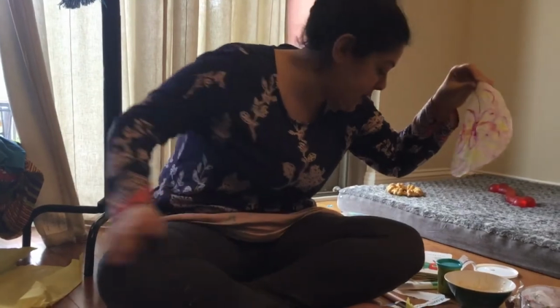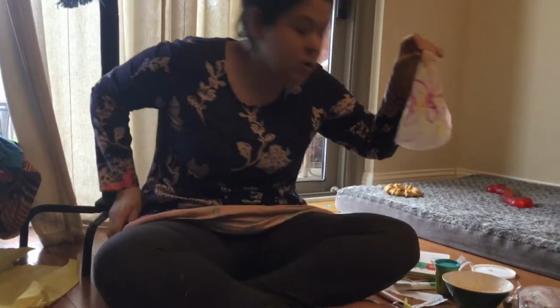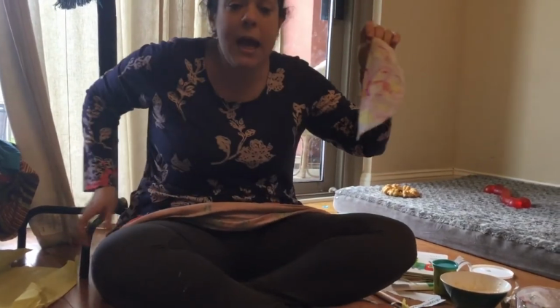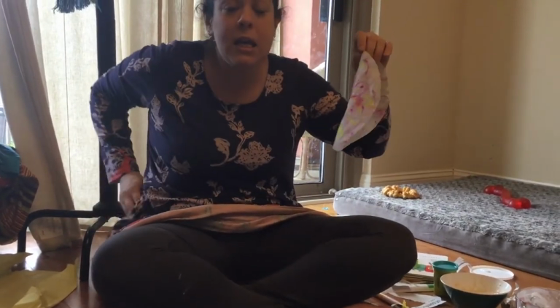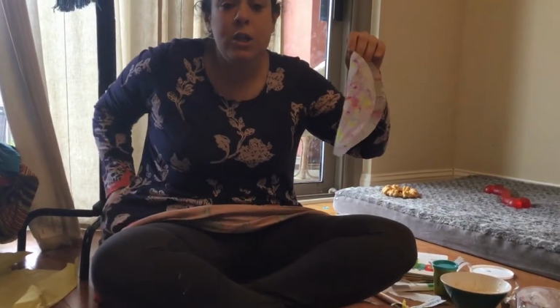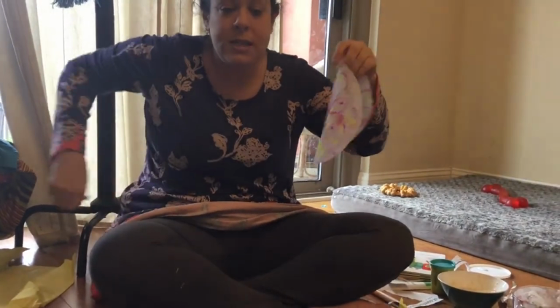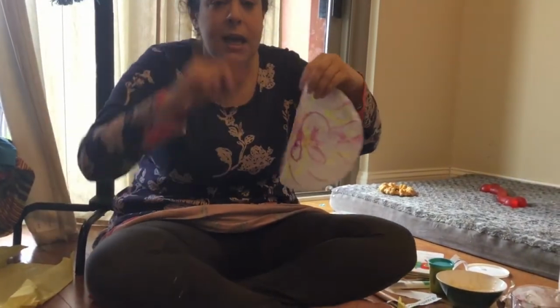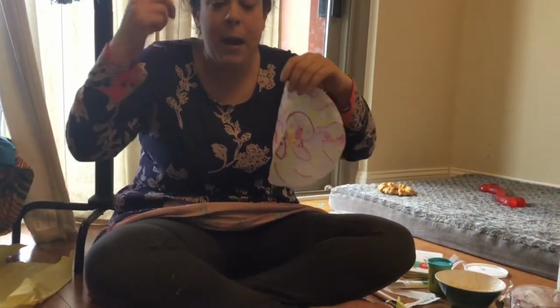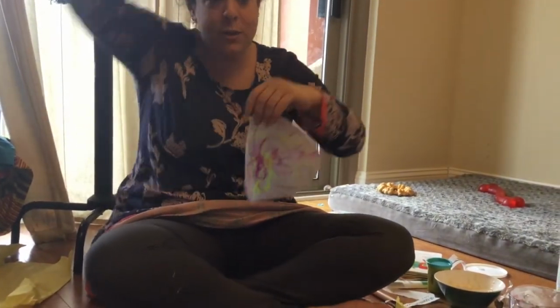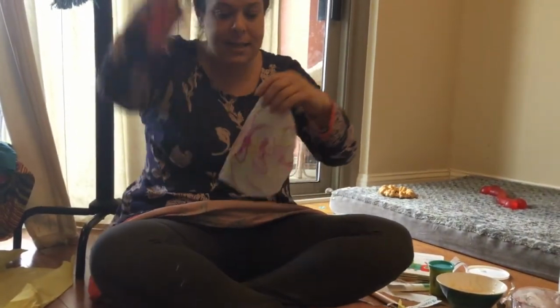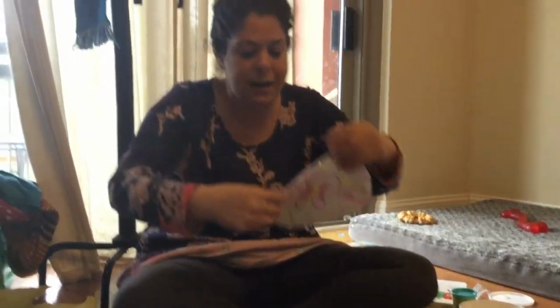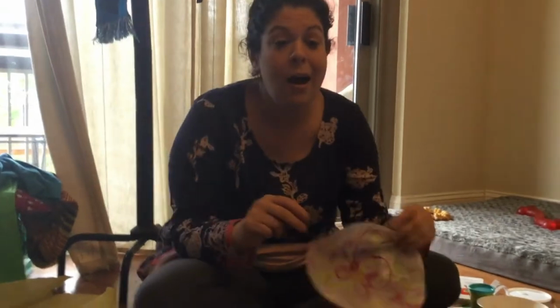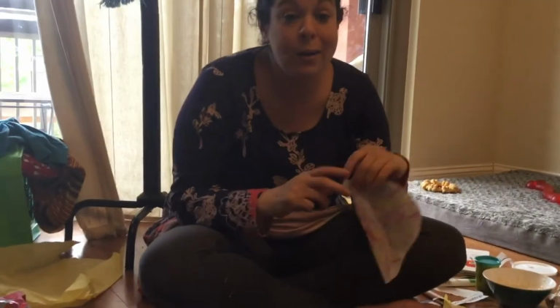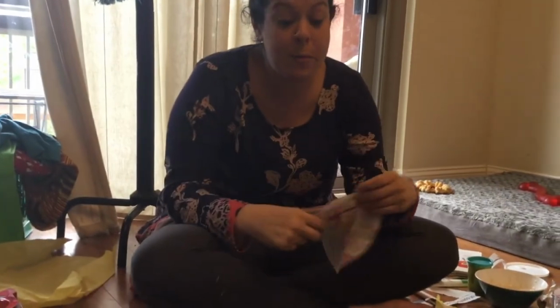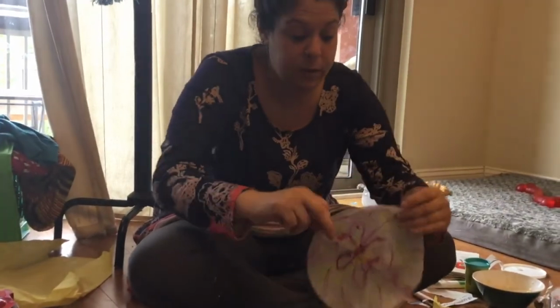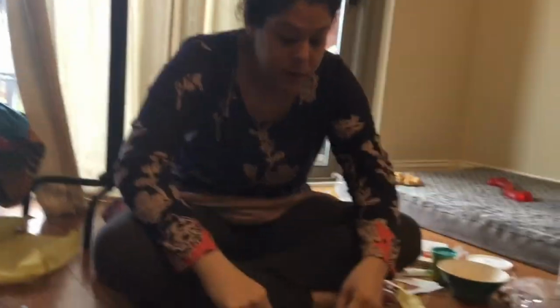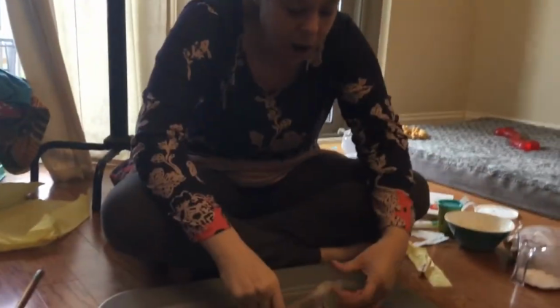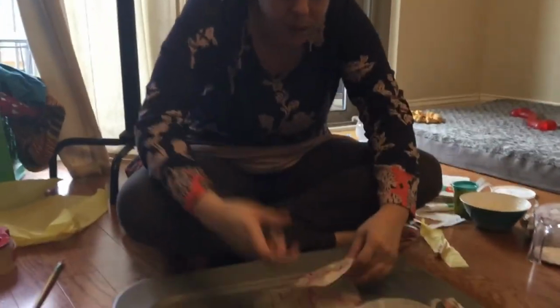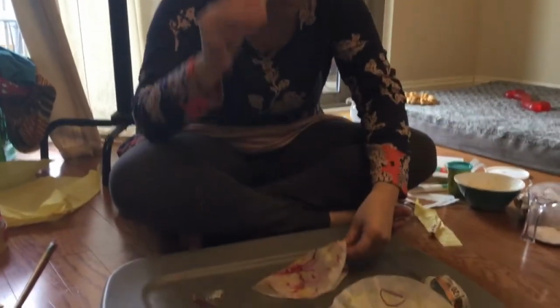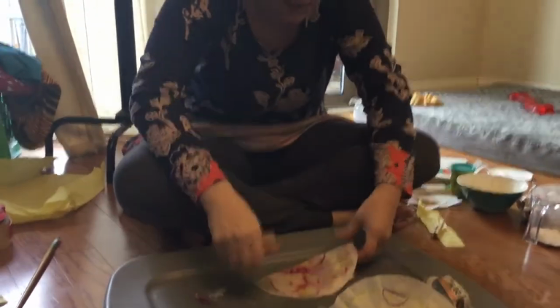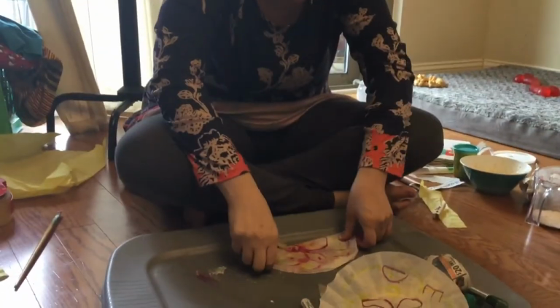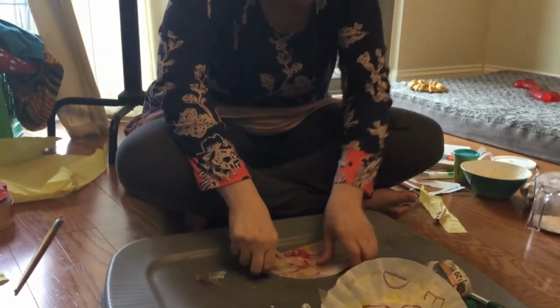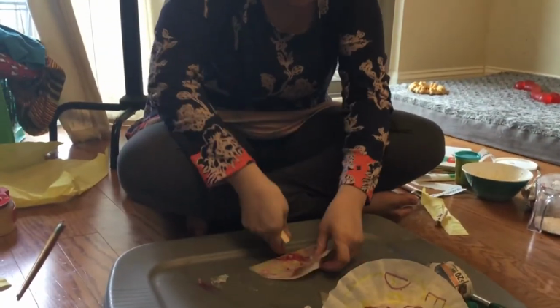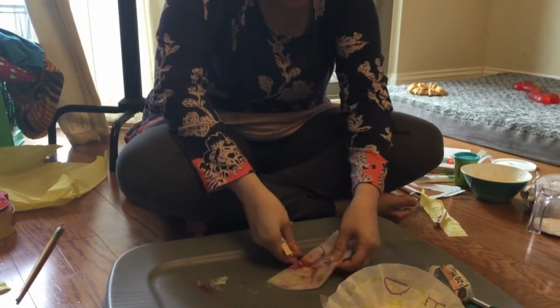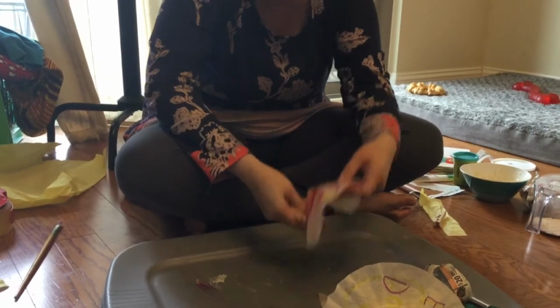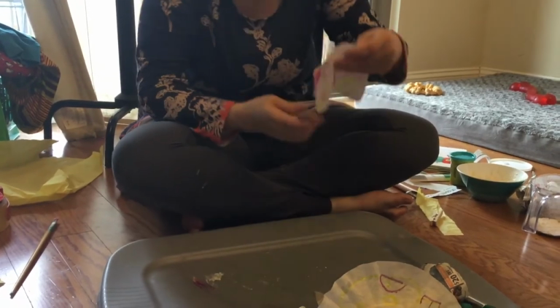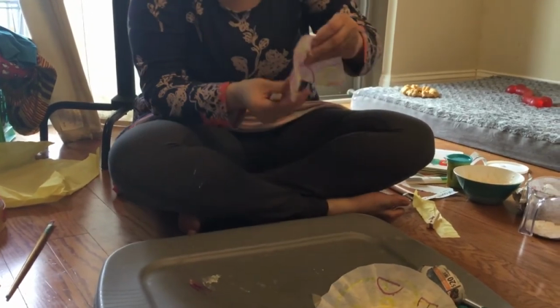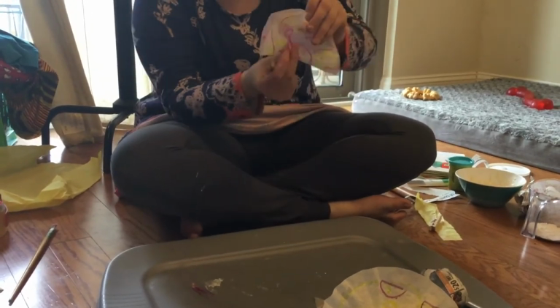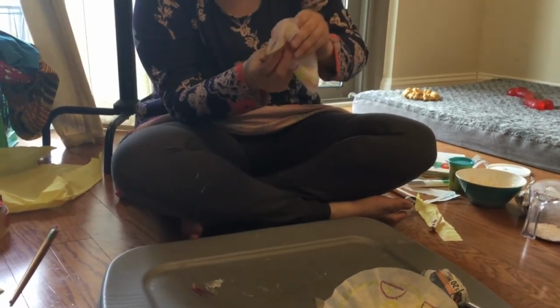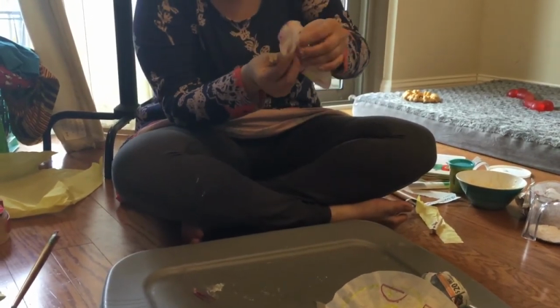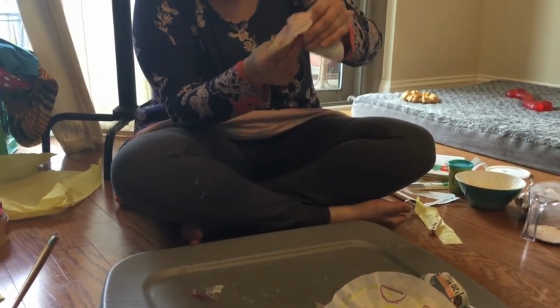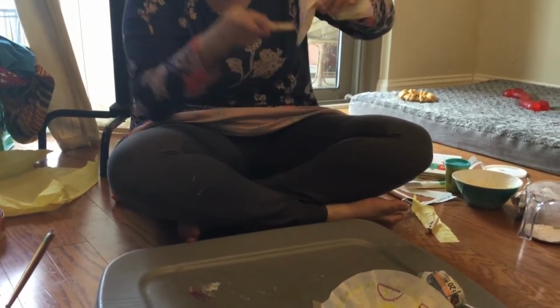So you can either take a clothespin or a pipe cleaner so it has a nice antenna. I don't have a pipe cleaner so I'm just gonna use a clothespin because that's what I have, and you're just gonna fold it and scrunch it up.